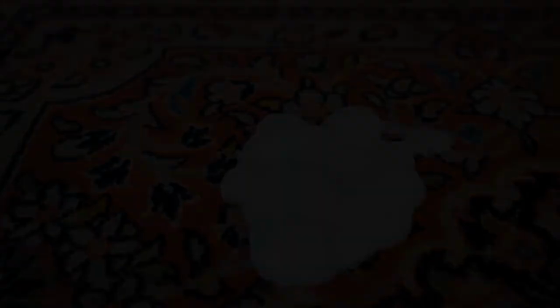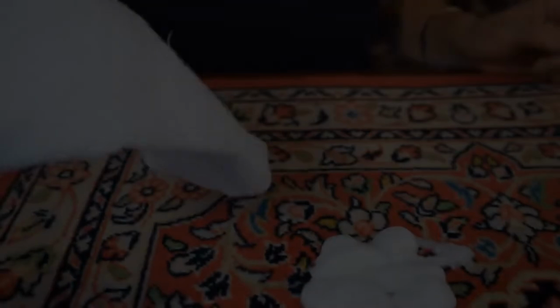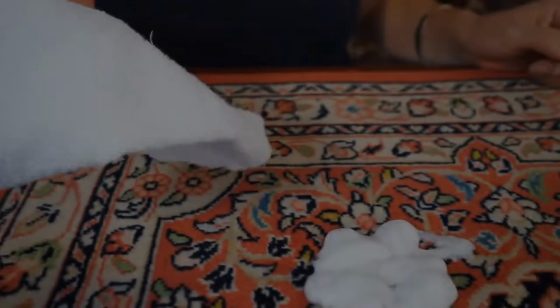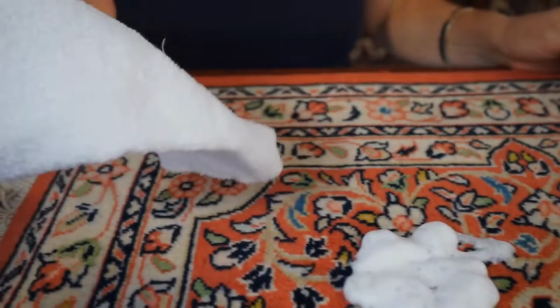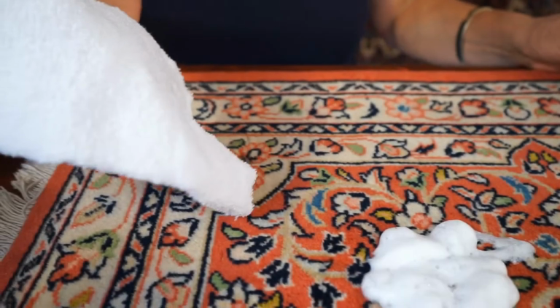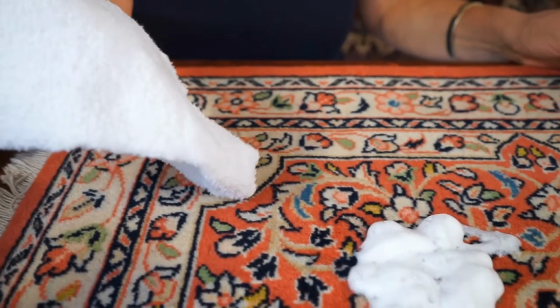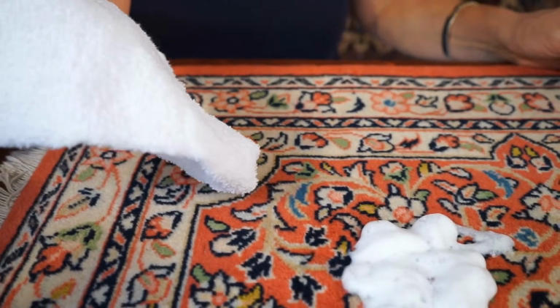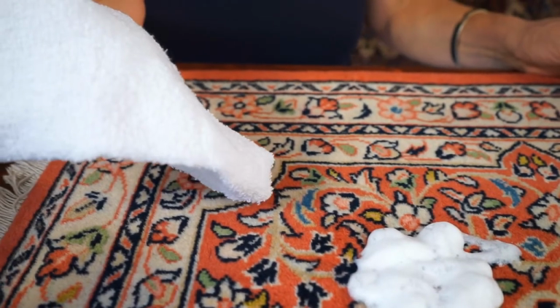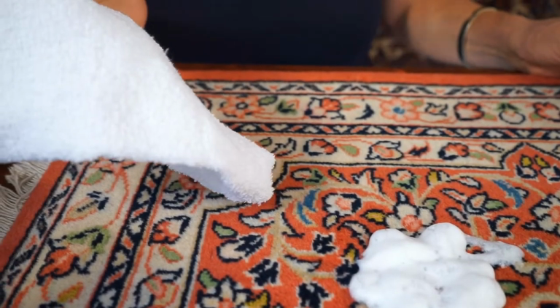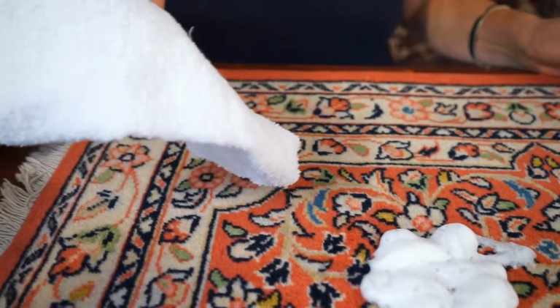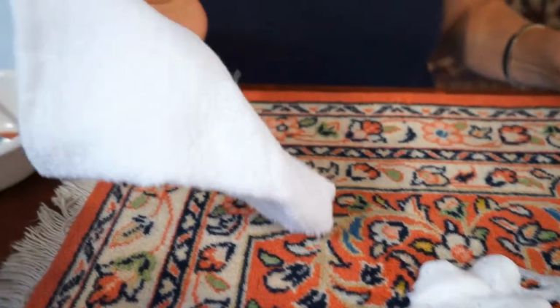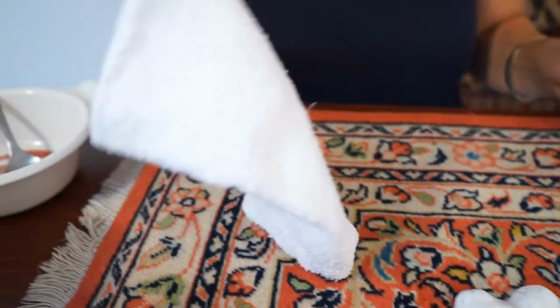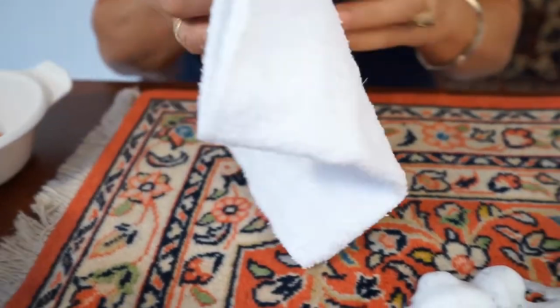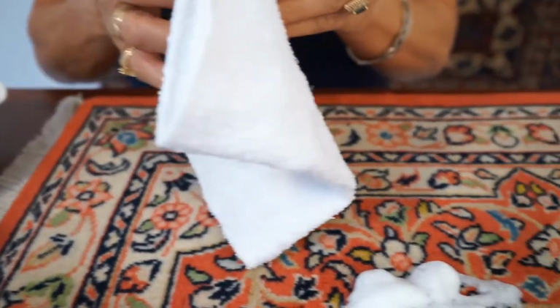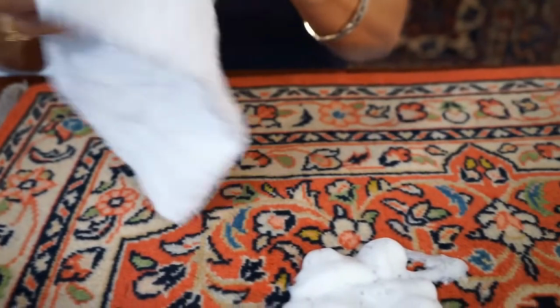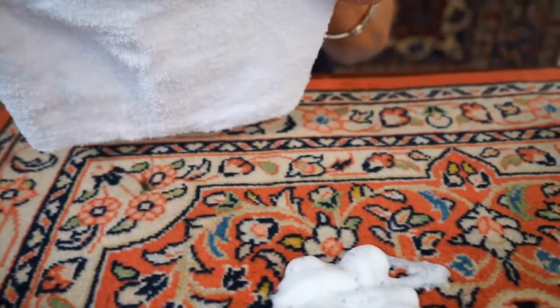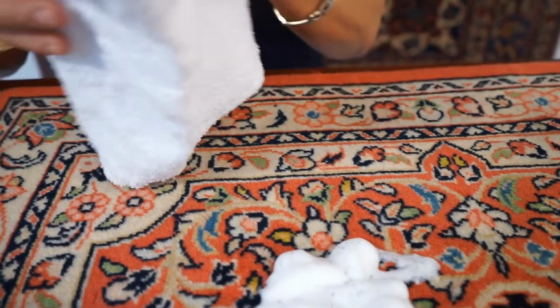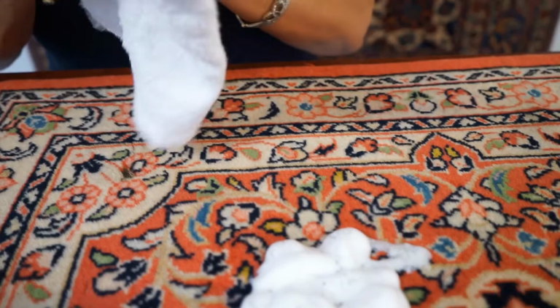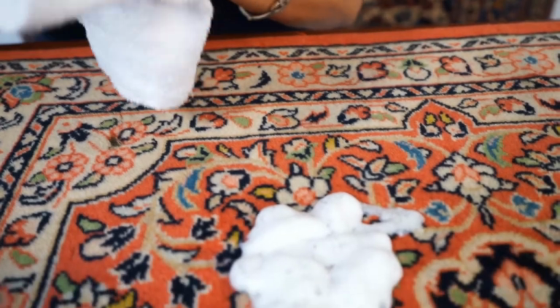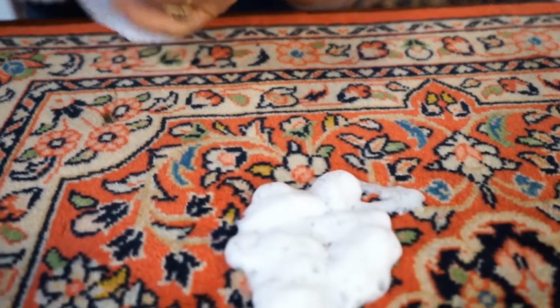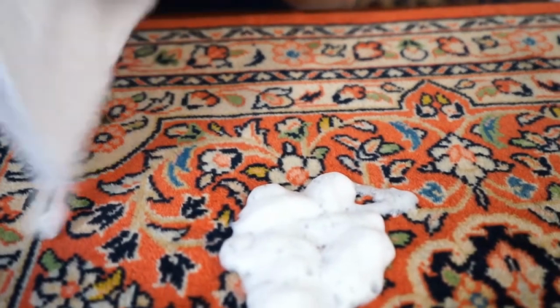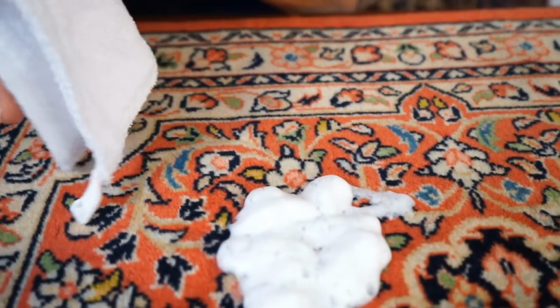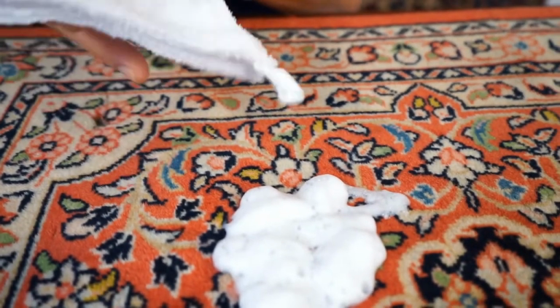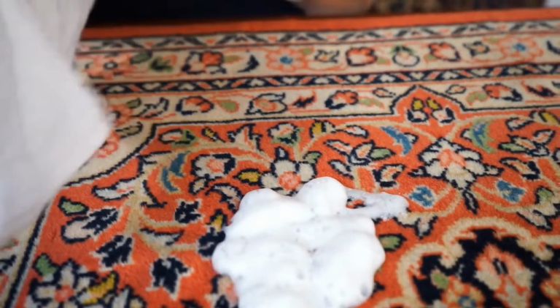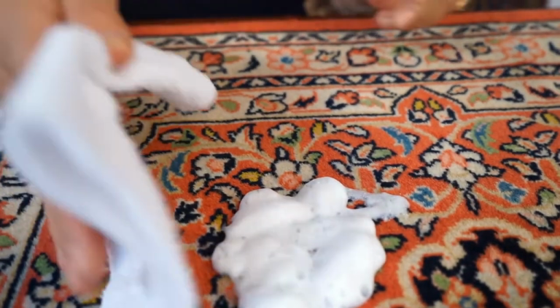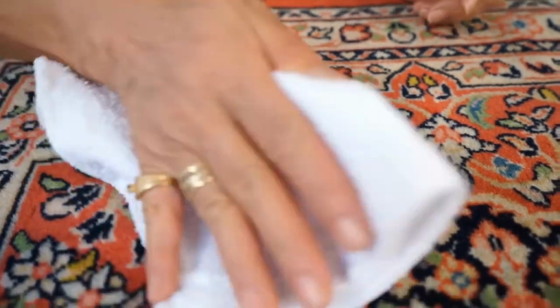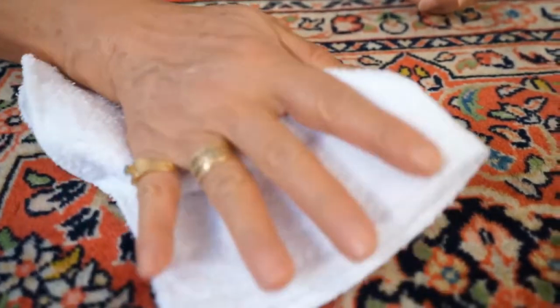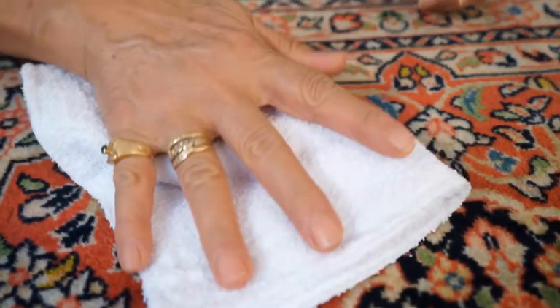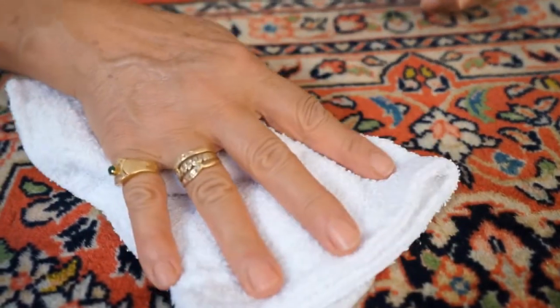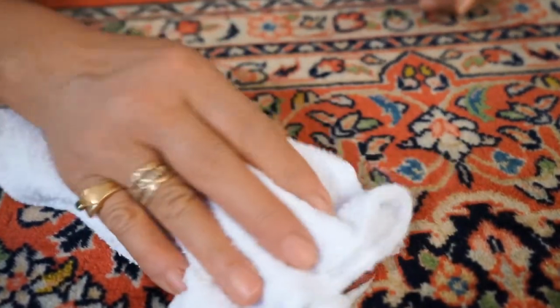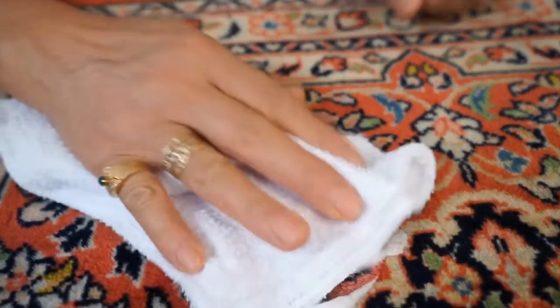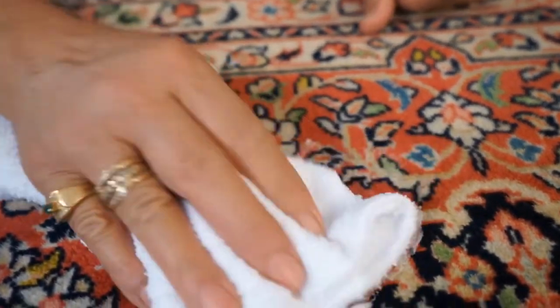In the next step we're going to take a white cotton towel like this one and soak up as much of the foam and the stain as possible.